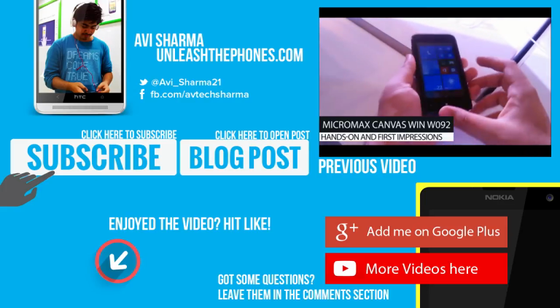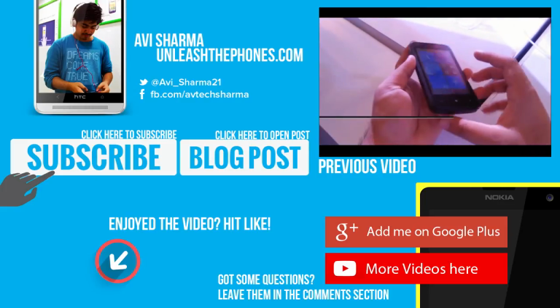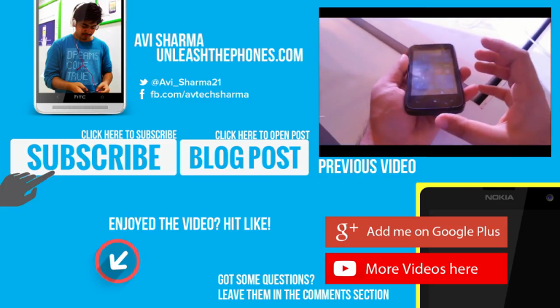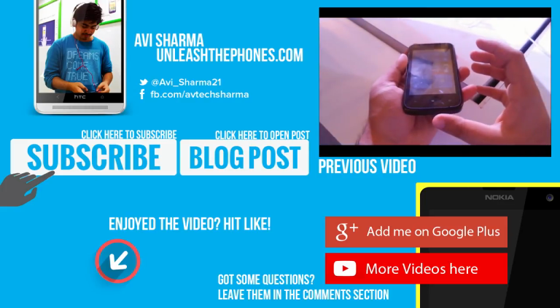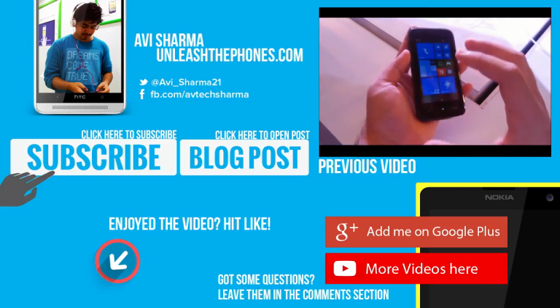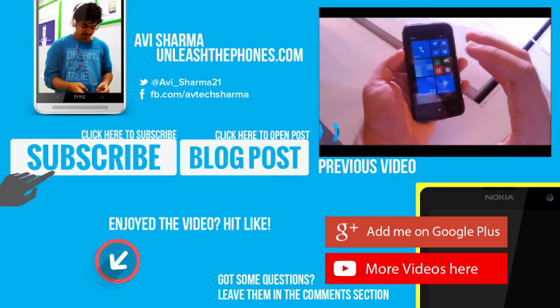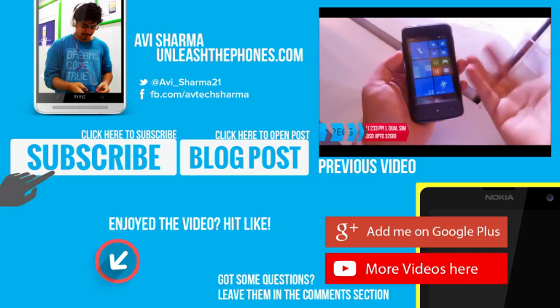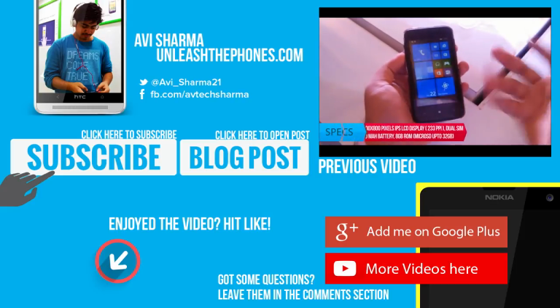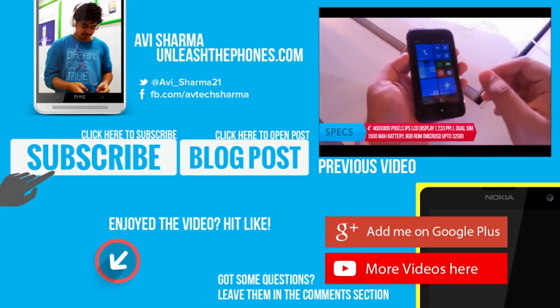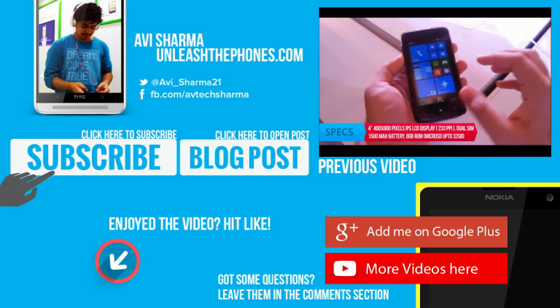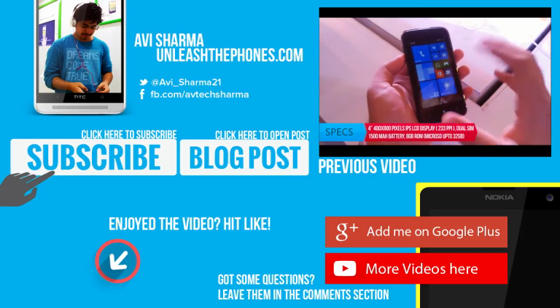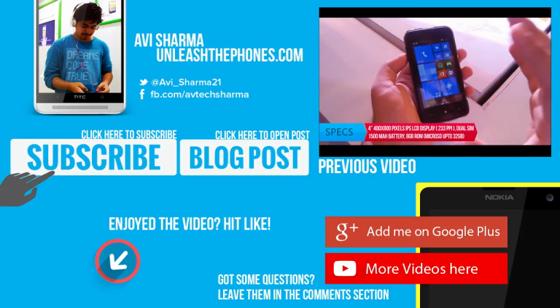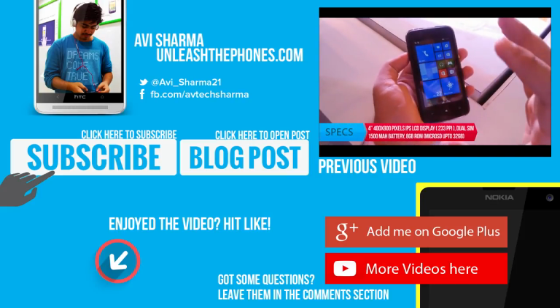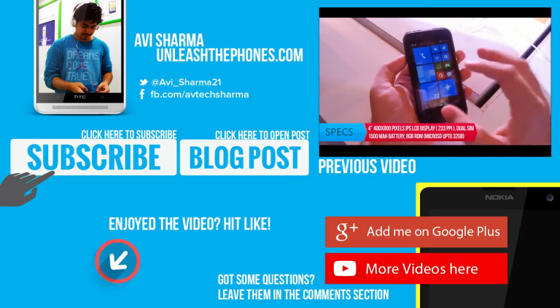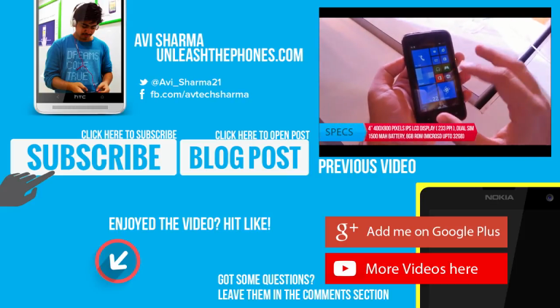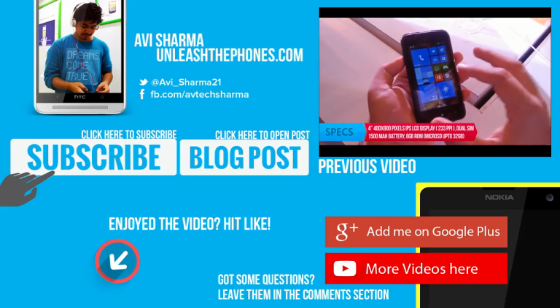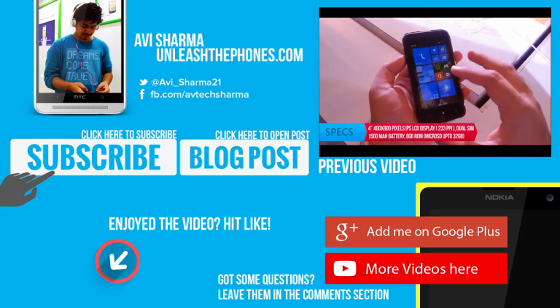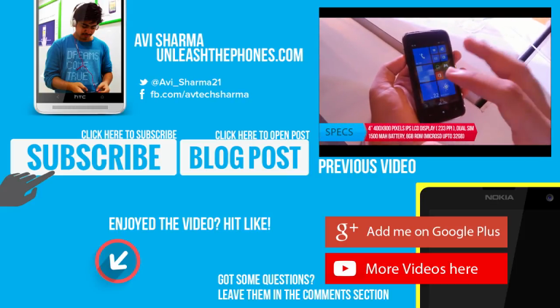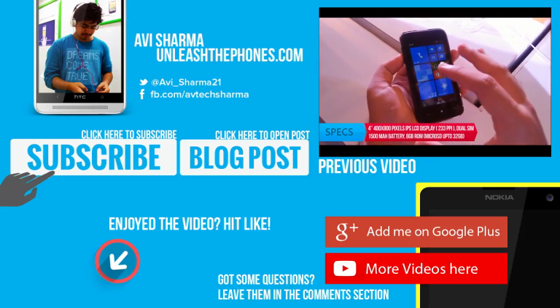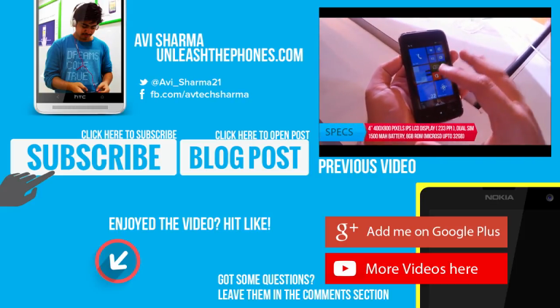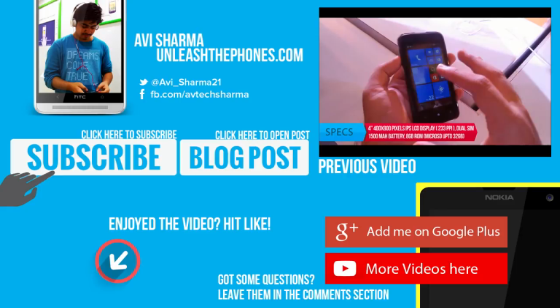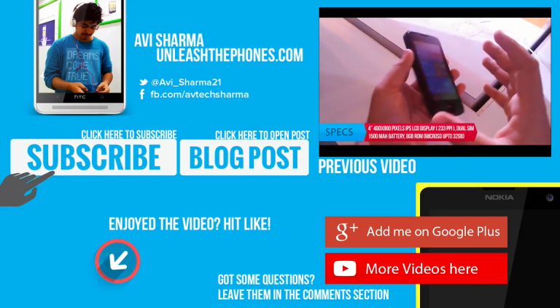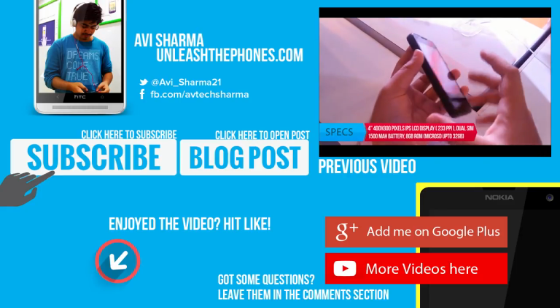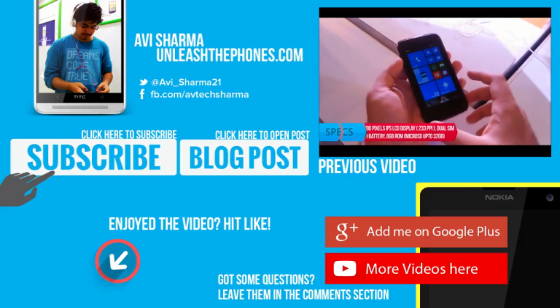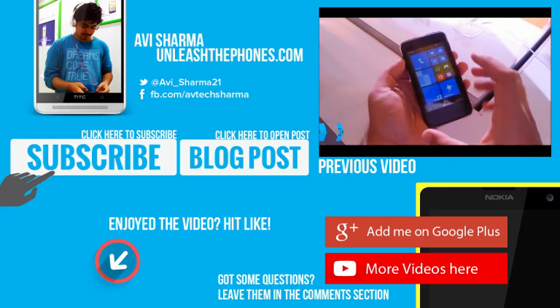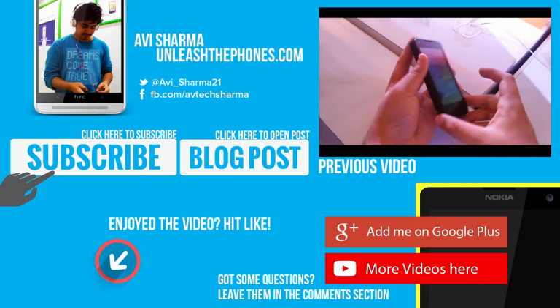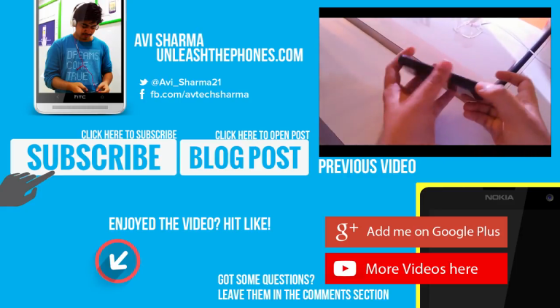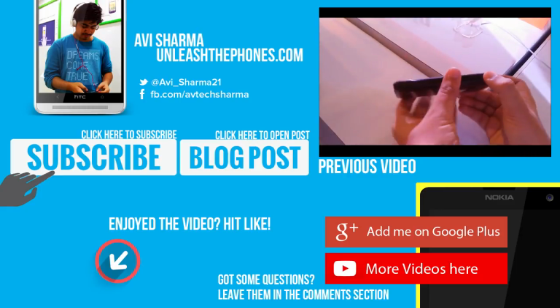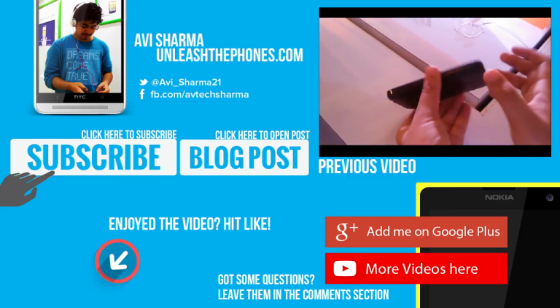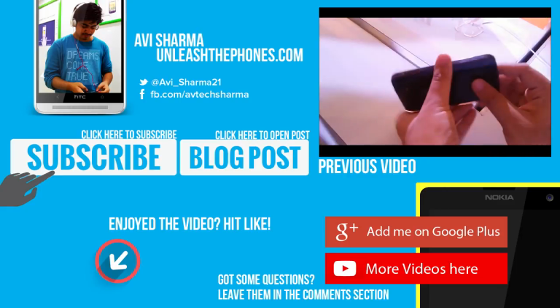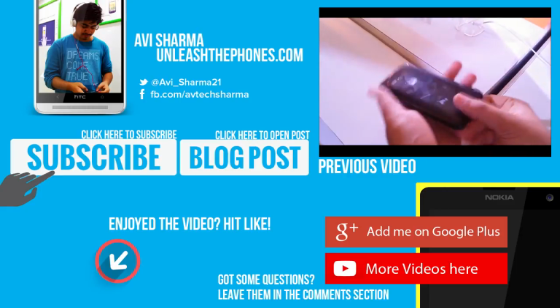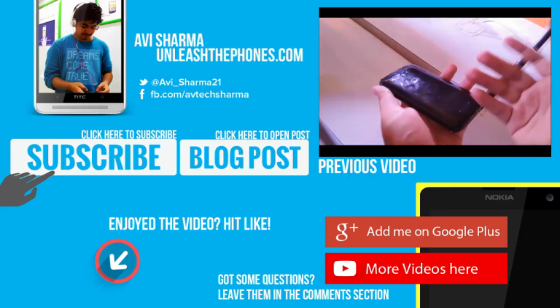Until then, please subscribe to the channel — the link is on screen right now. You can also like the video if you enjoyed it, and stay tuned for the in-depth review.